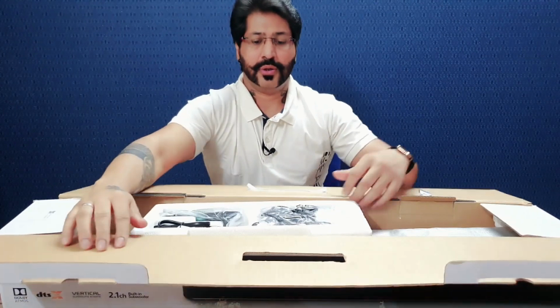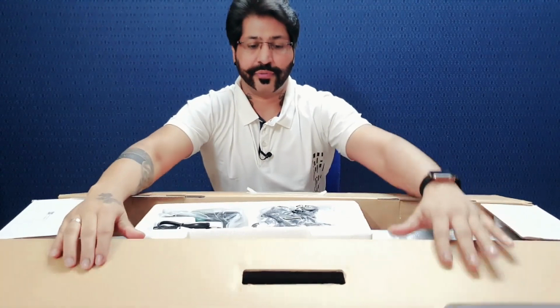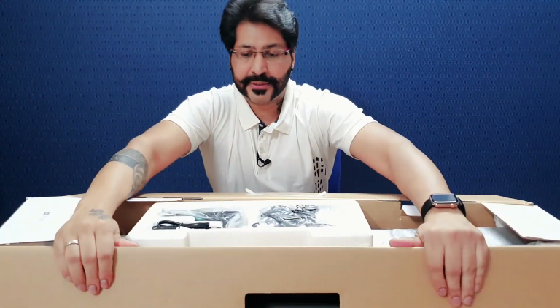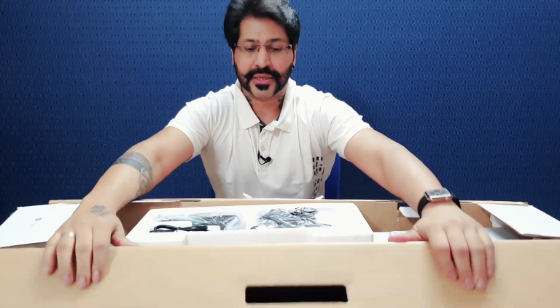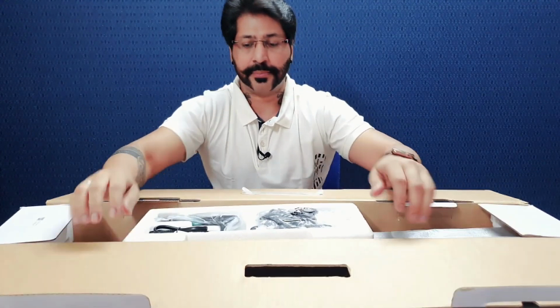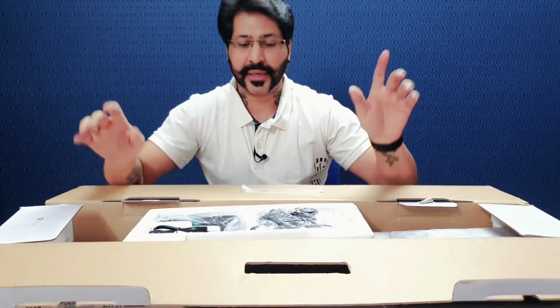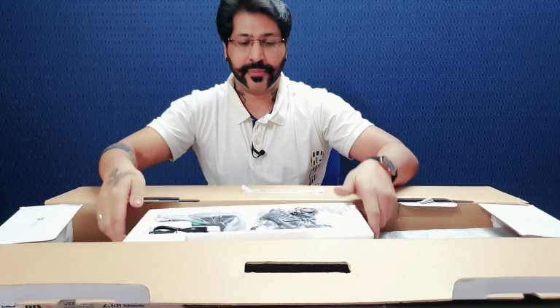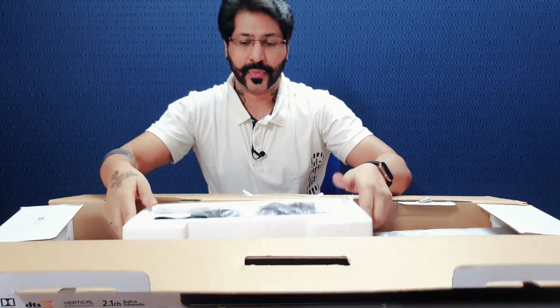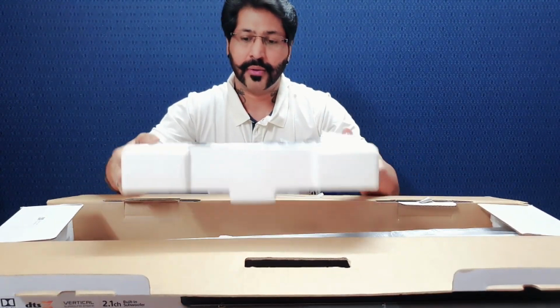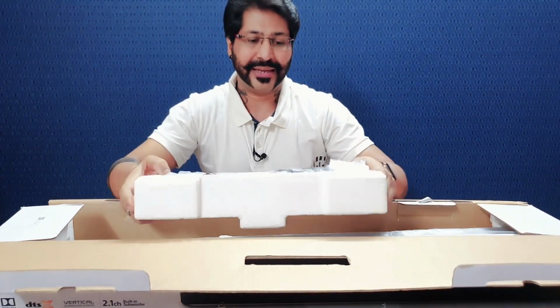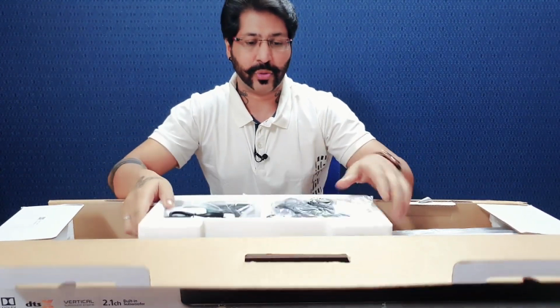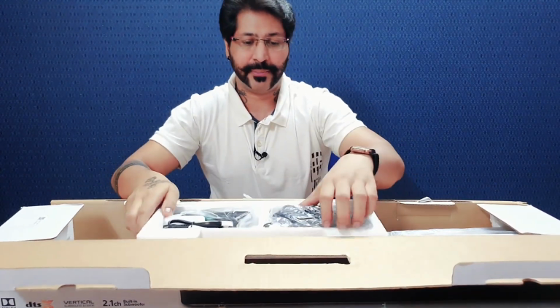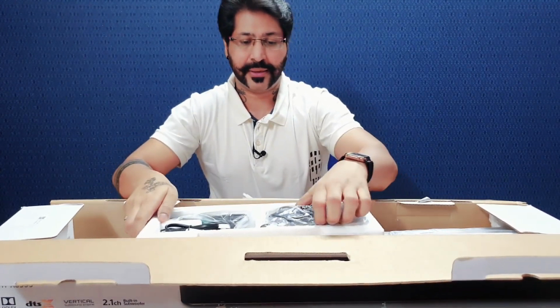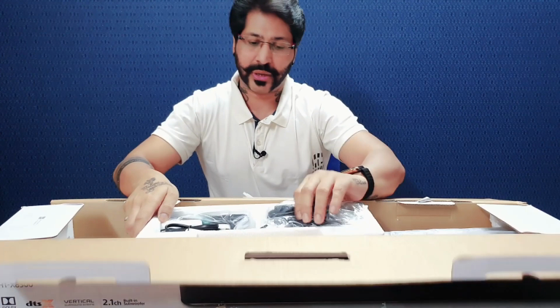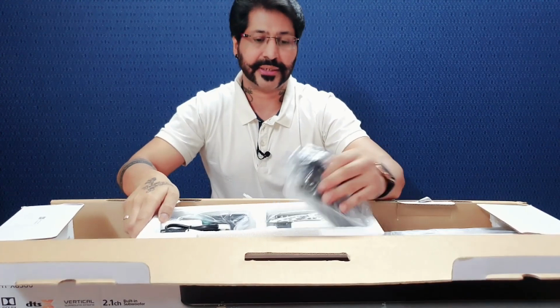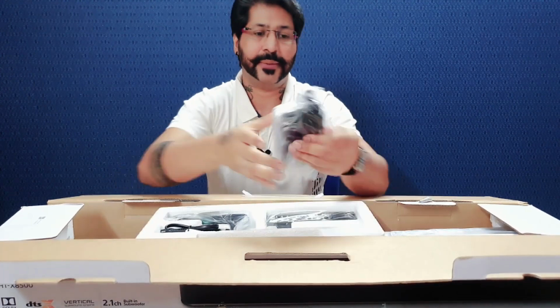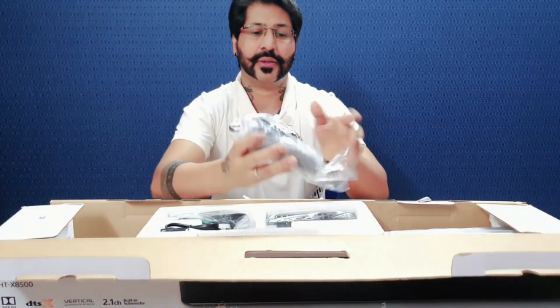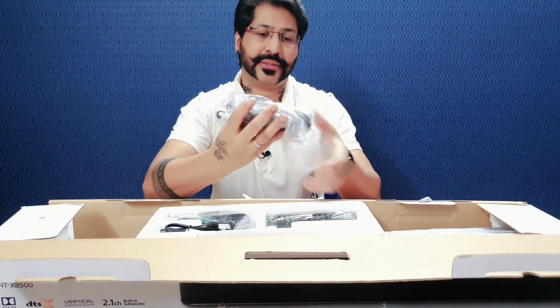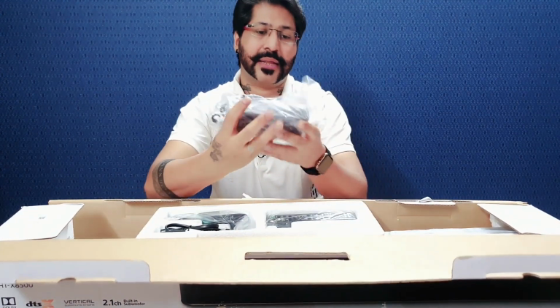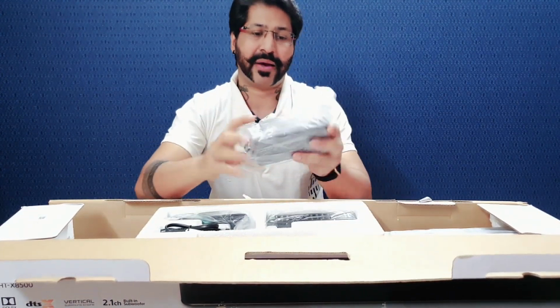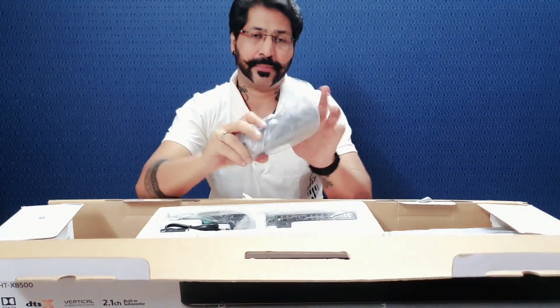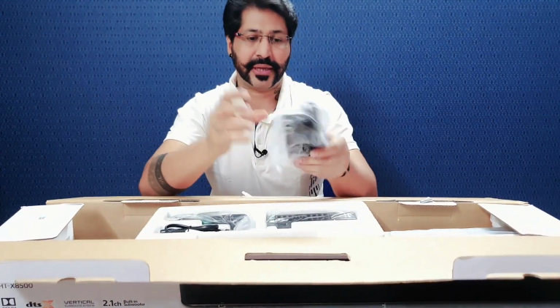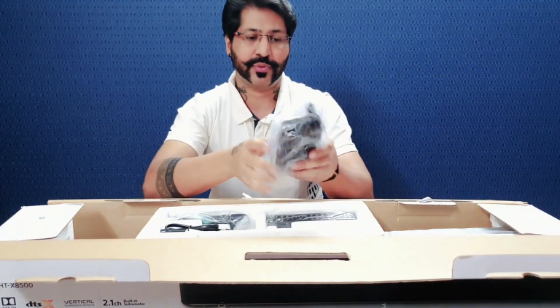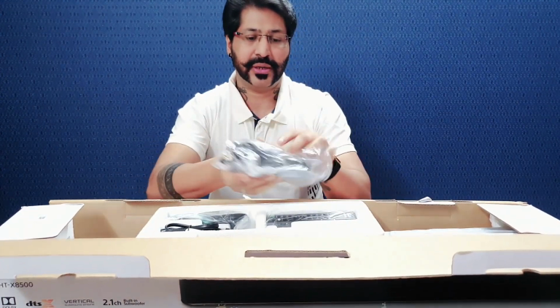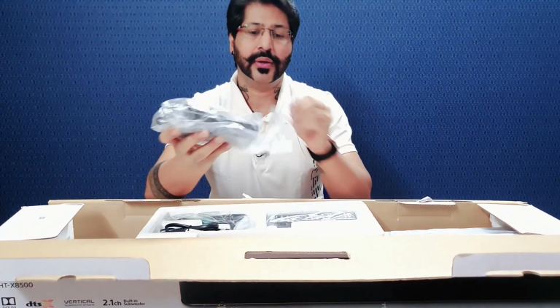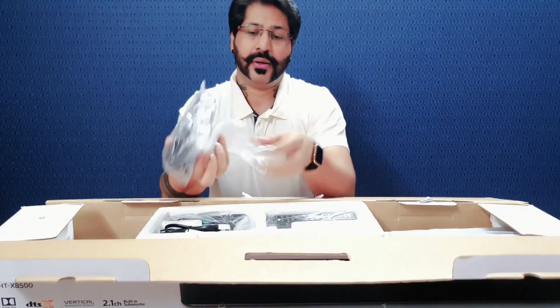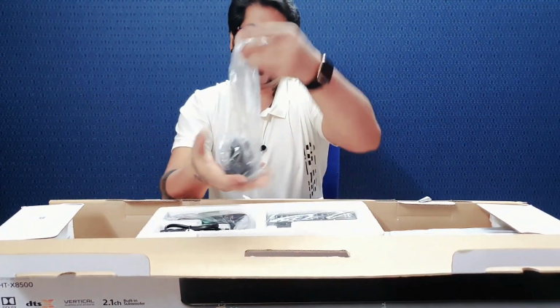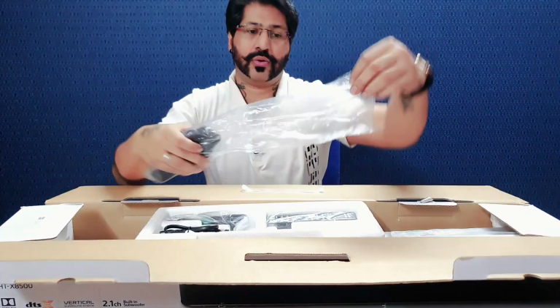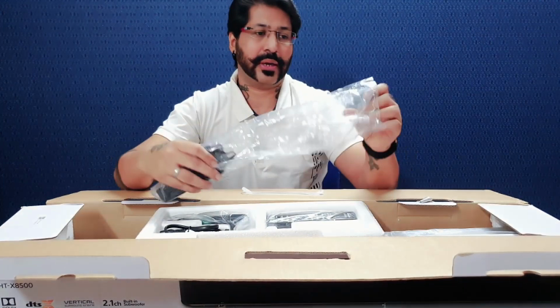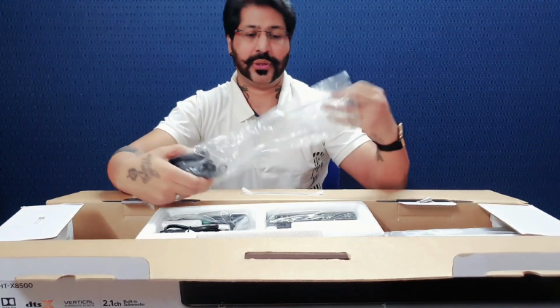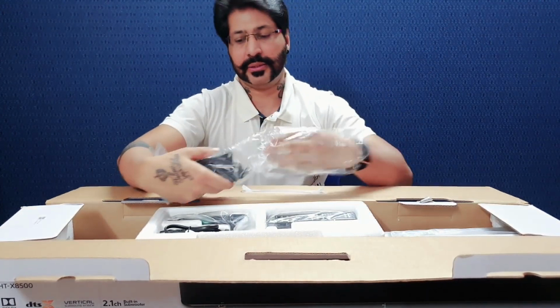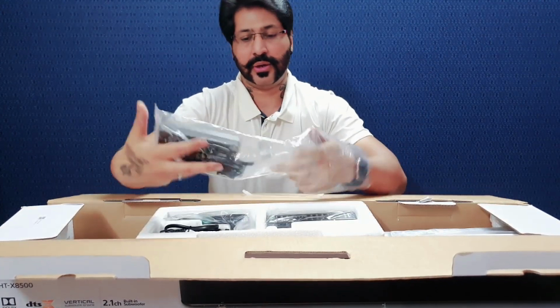So friends, jaisa ki aap dekh sakte hain, yahan pehli cheez jo hume dekhne milti hai — main aapko yahan se iski detailing batata hoon. Yeh iske saath hume power adapter milta hai from Sony. Main isse khol ke aapko yahan dikha deta hoon.